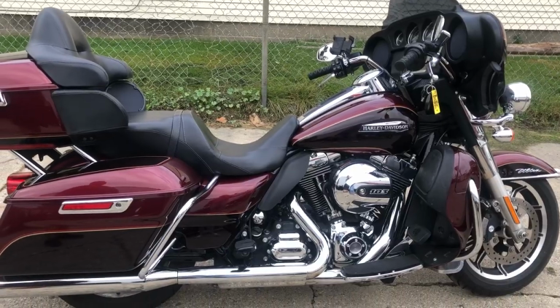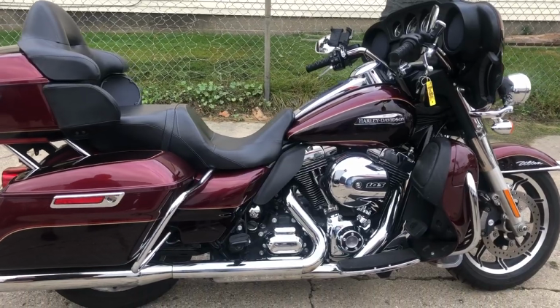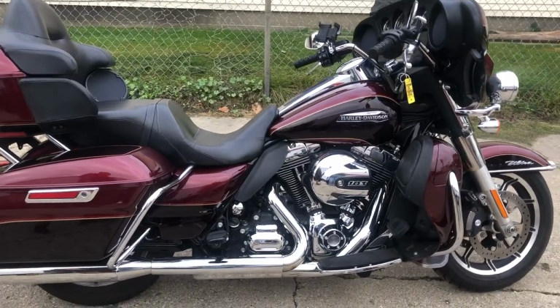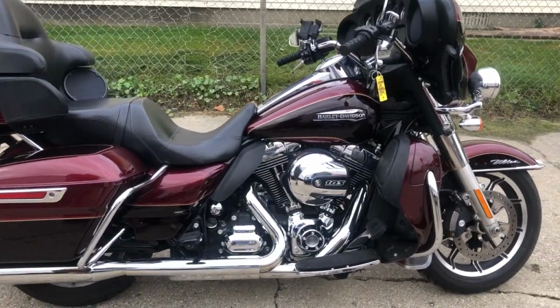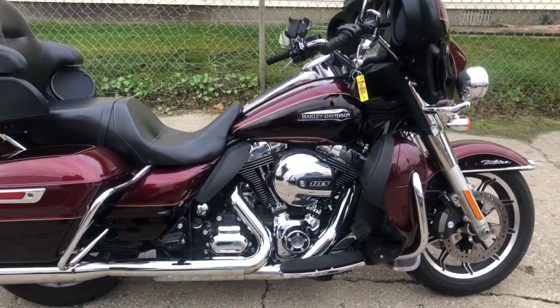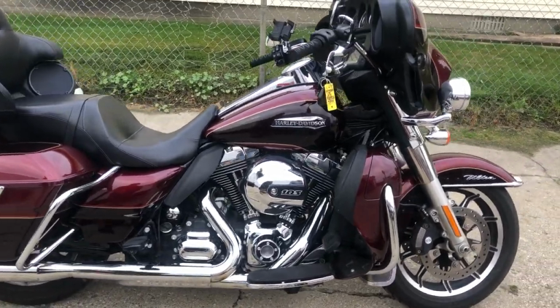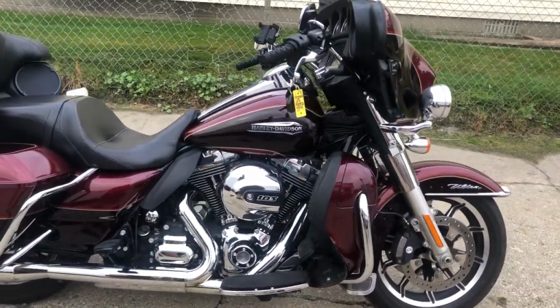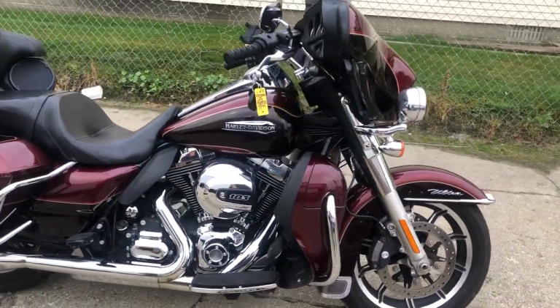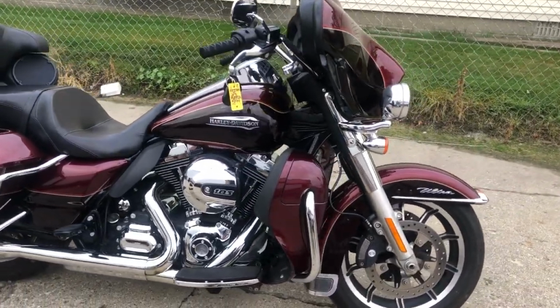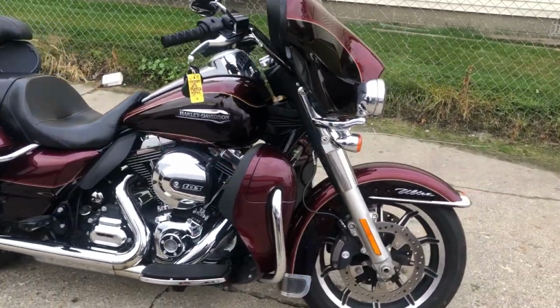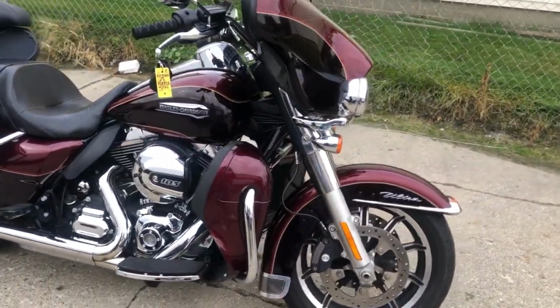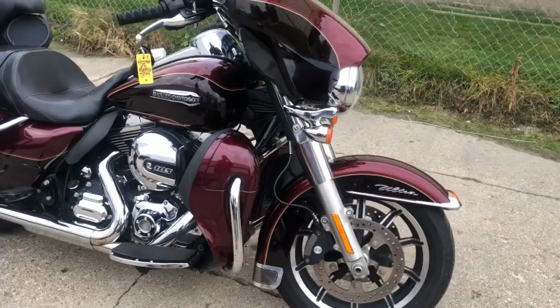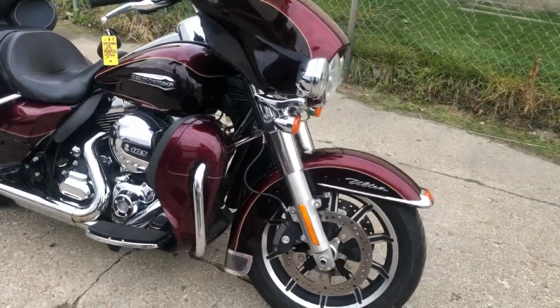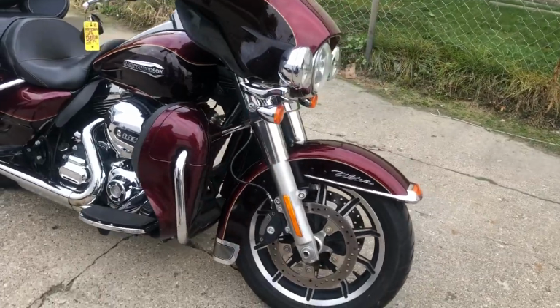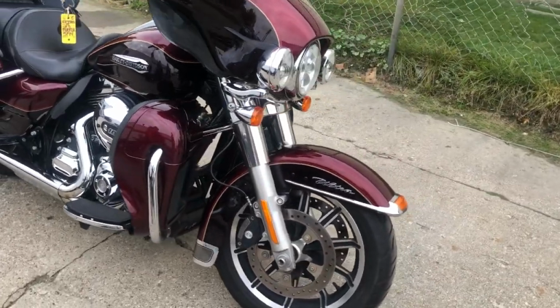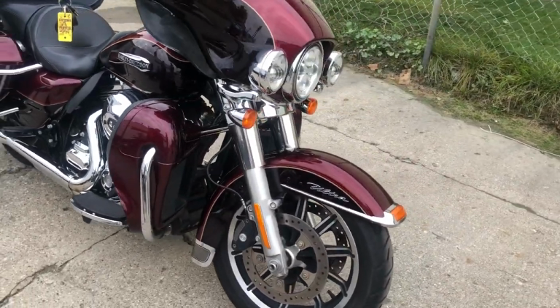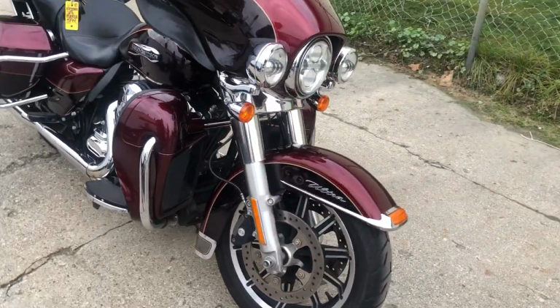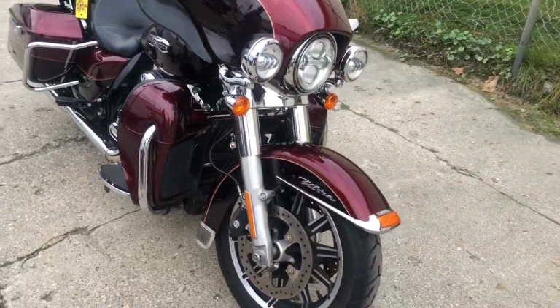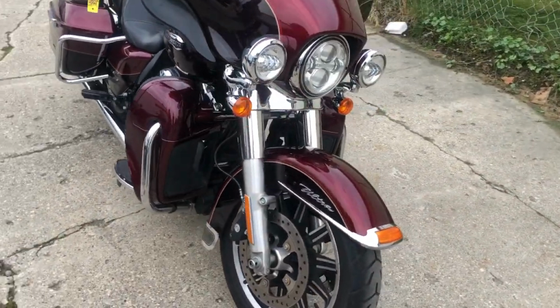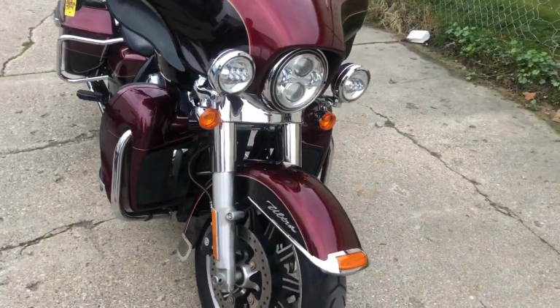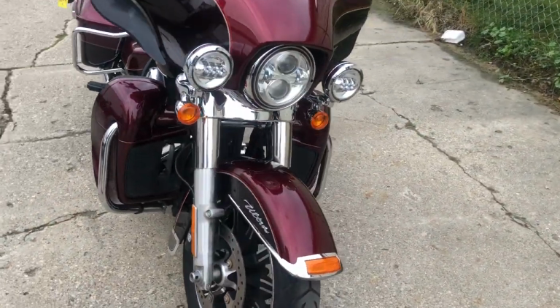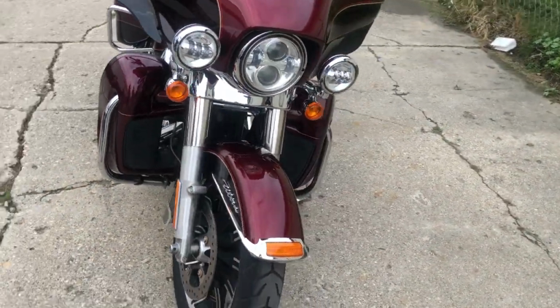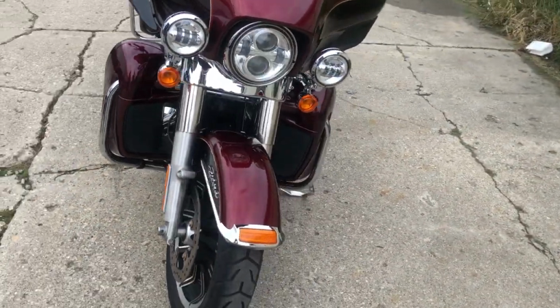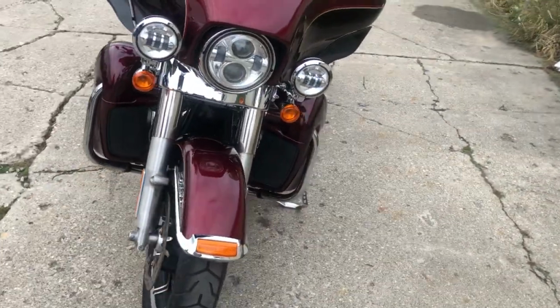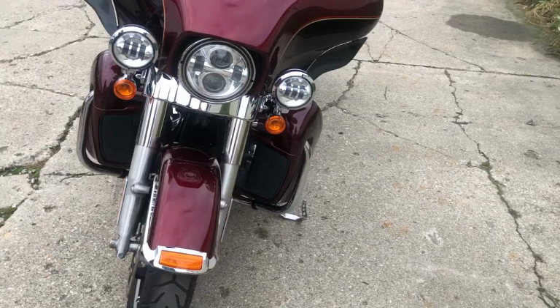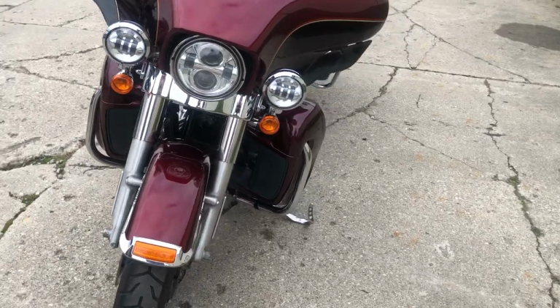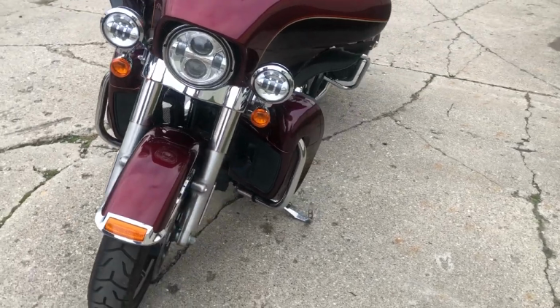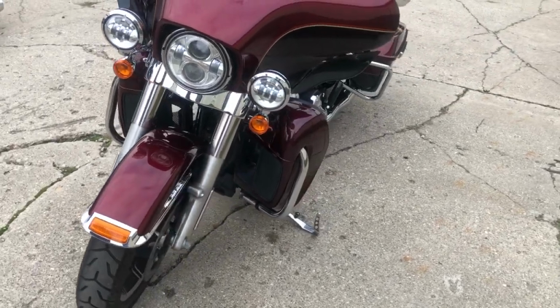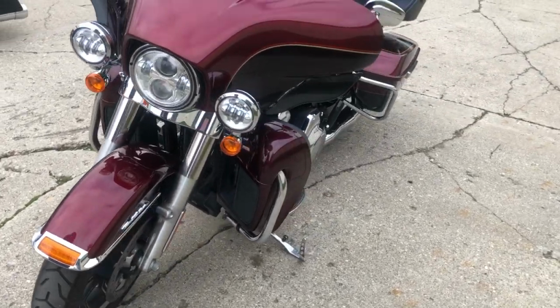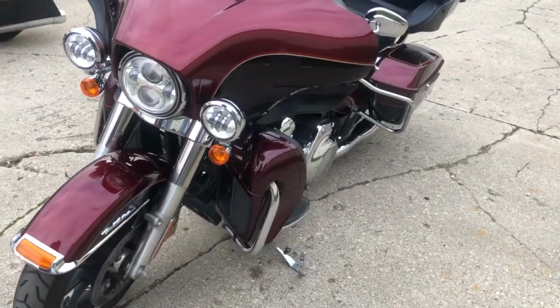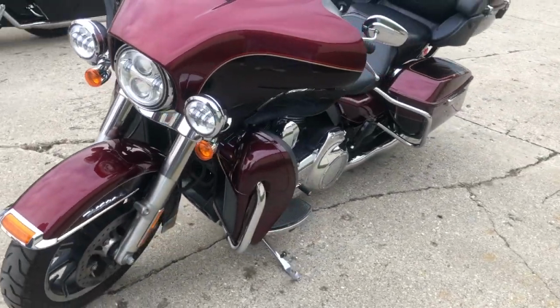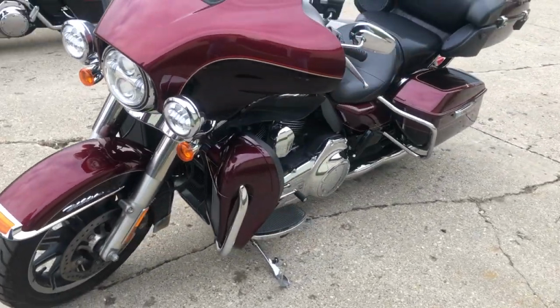Hey guys, approval powersports.com here doing some videos on some stuff that just came into the showroom. Check this one out — it's a 2015 Ultra Classic Low for sale, only 17,218 miles. Good-looking bike, got a good paint scheme on it.